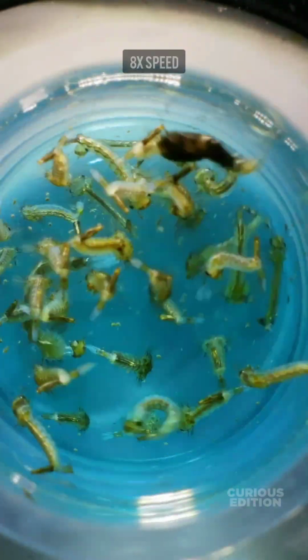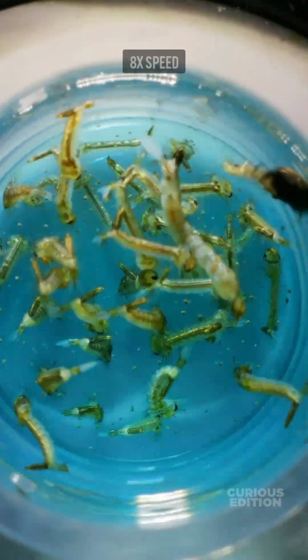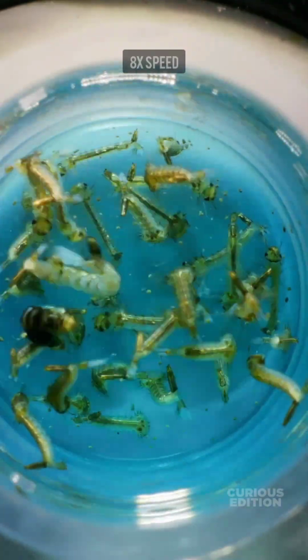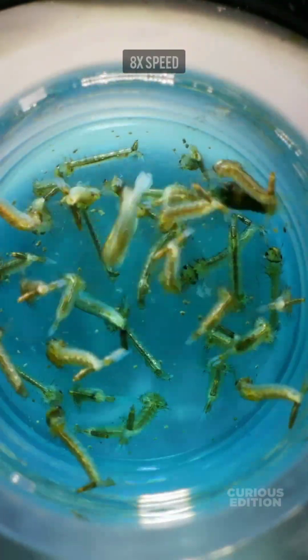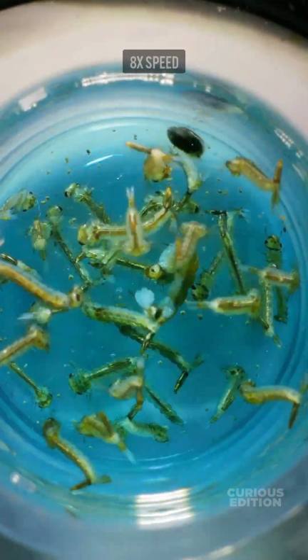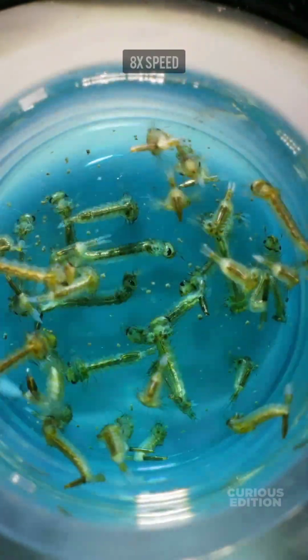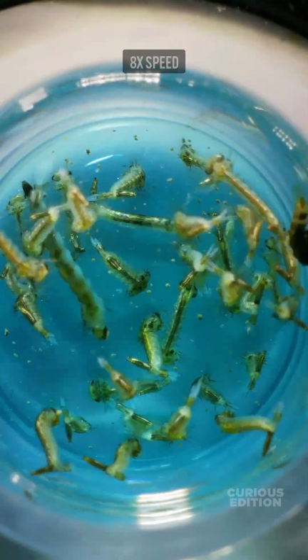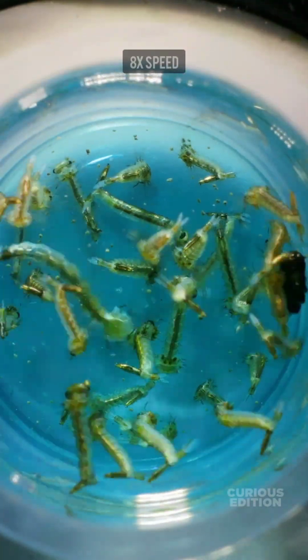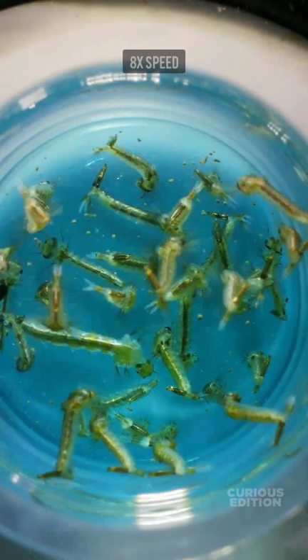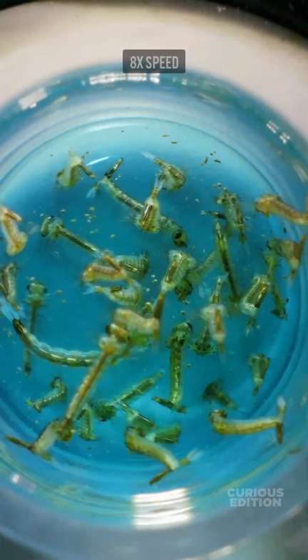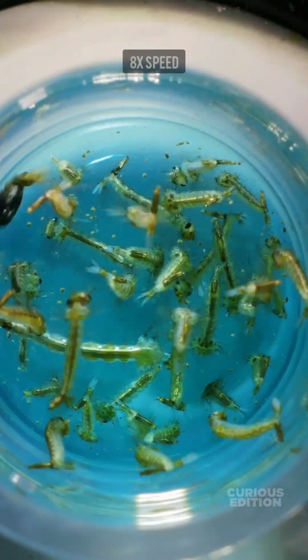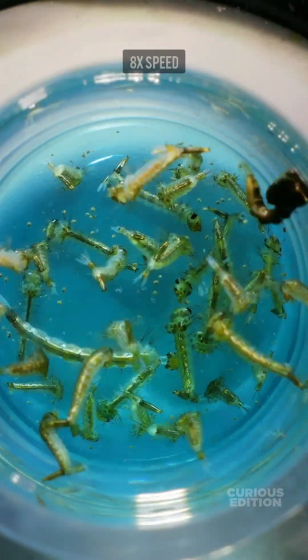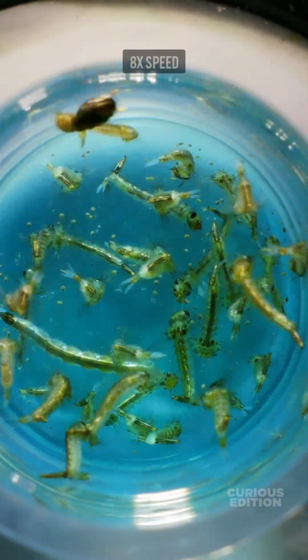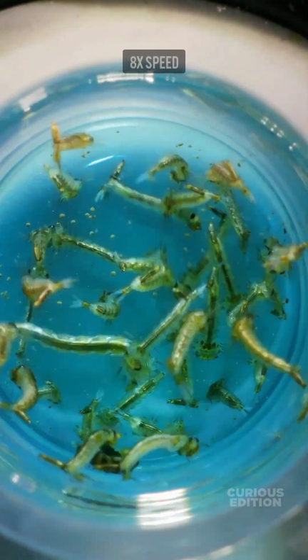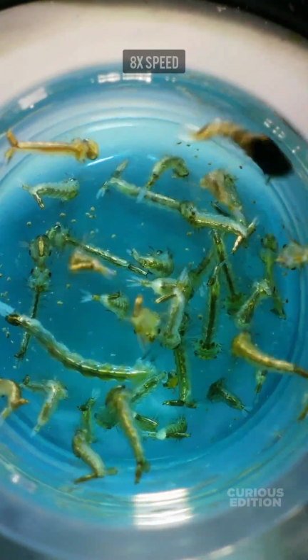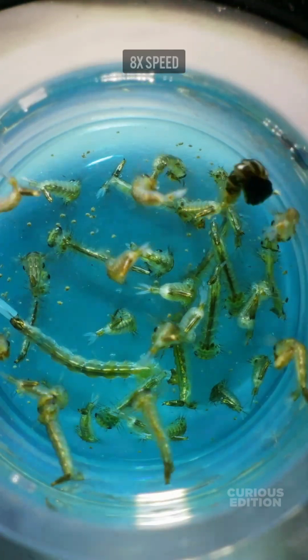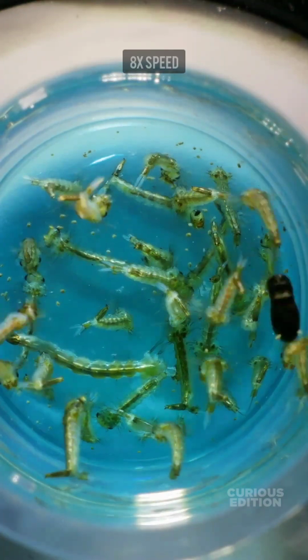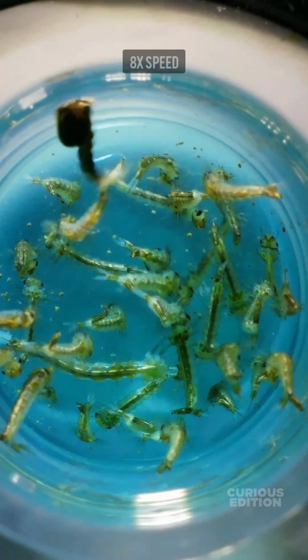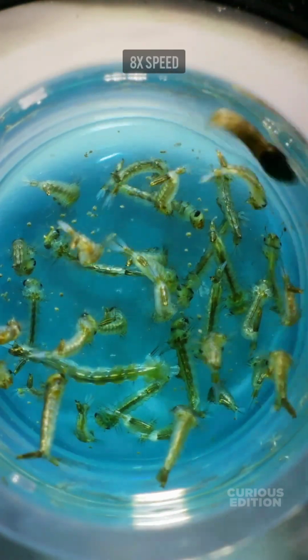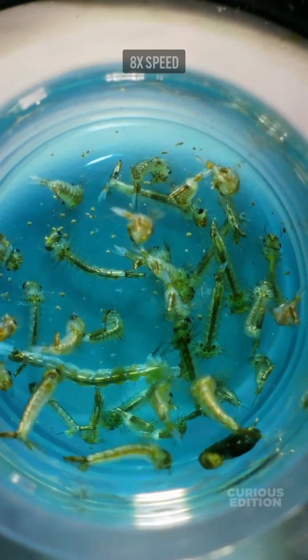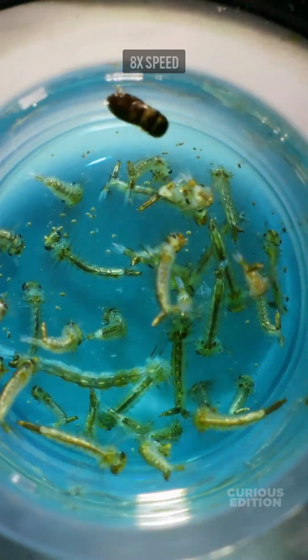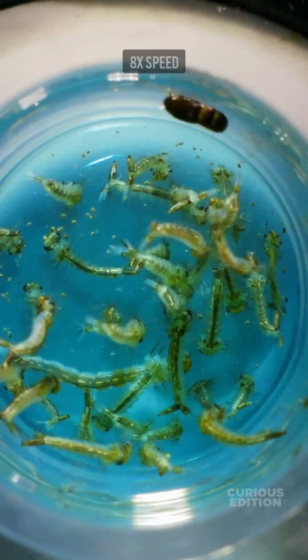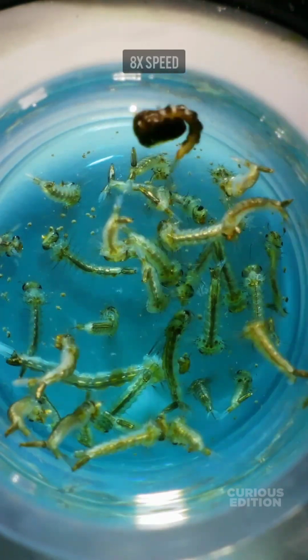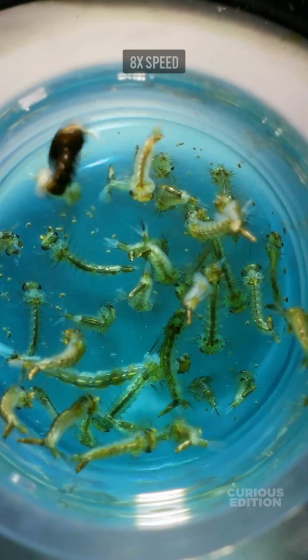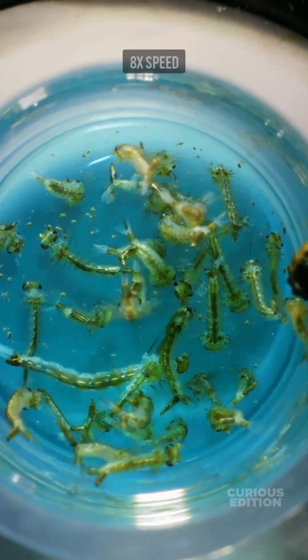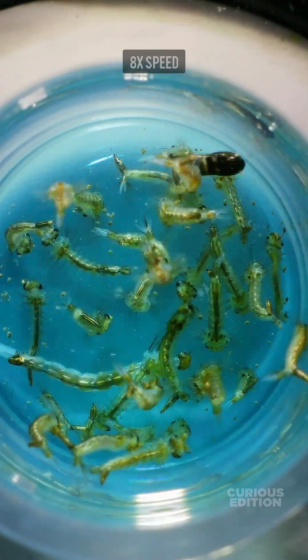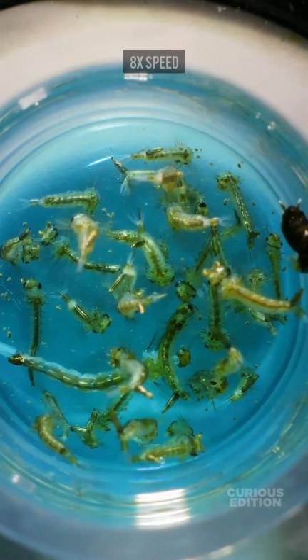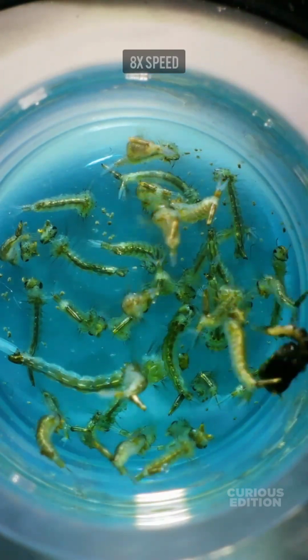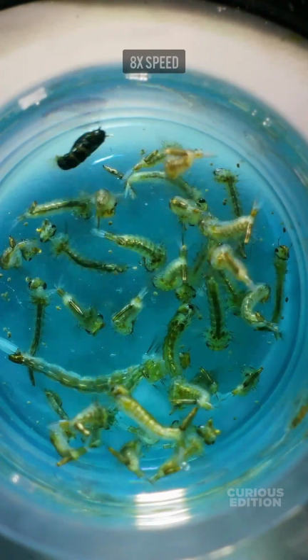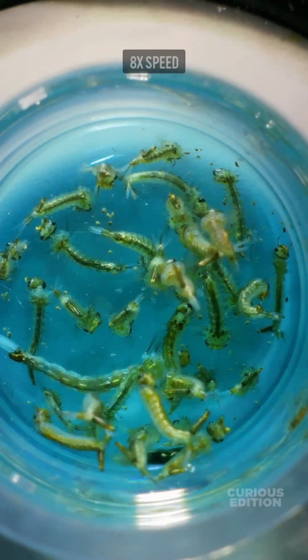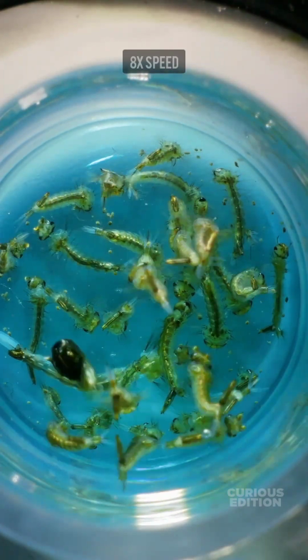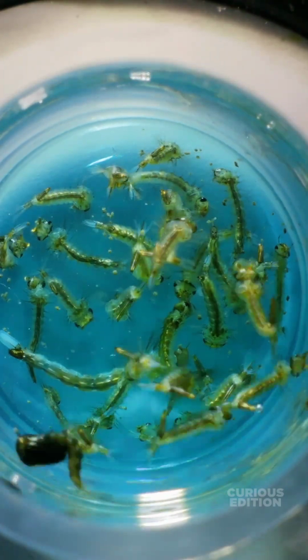After almost four minutes, except for that black larvae, all others are clearly dead. I think if he survives this test, we are going to take him out for the next experiment.